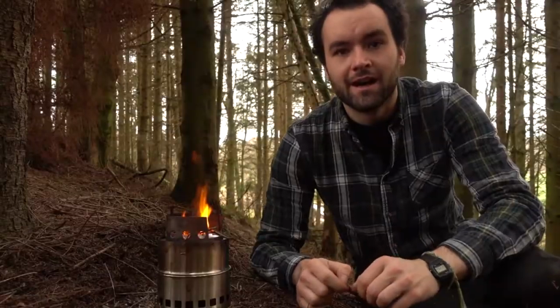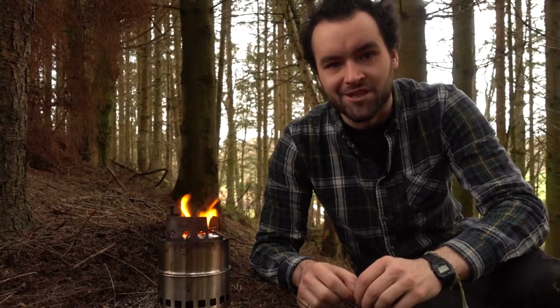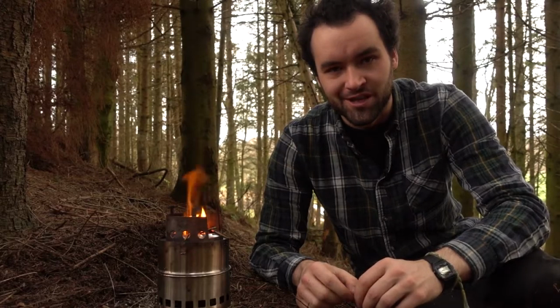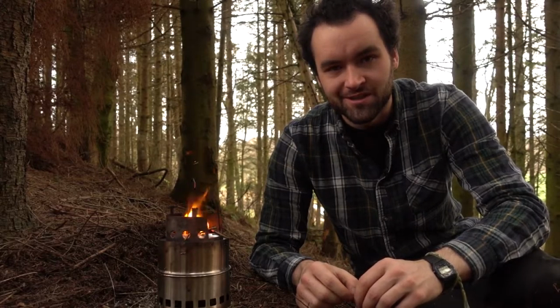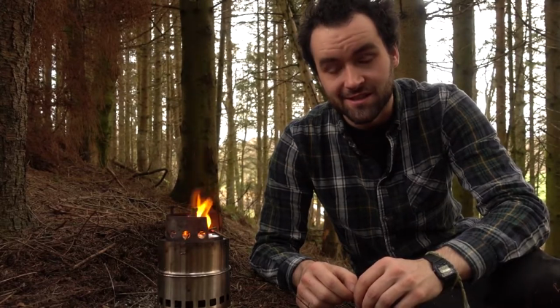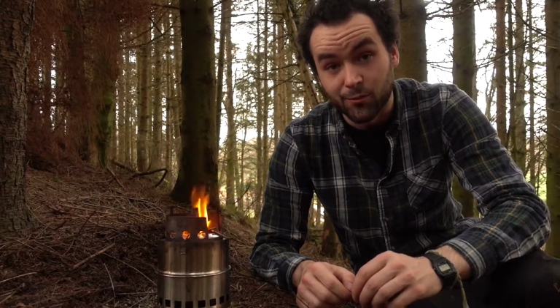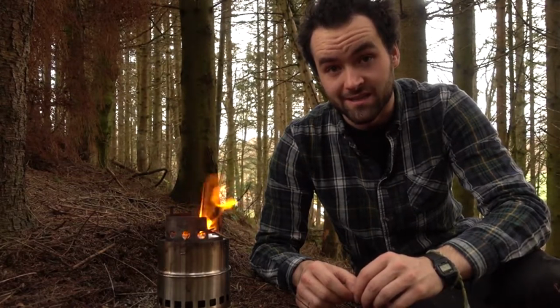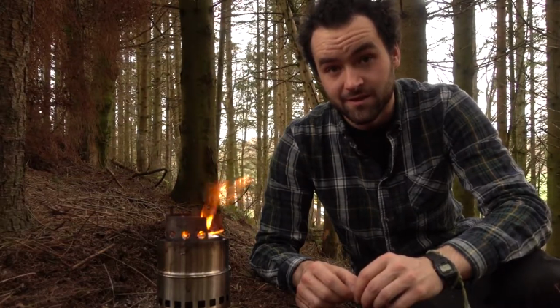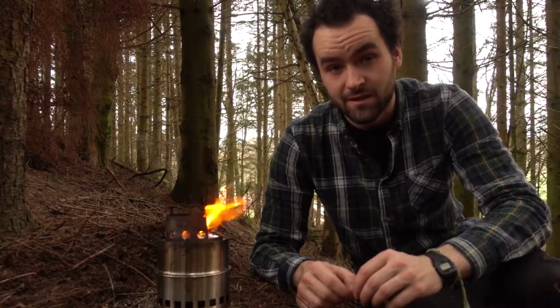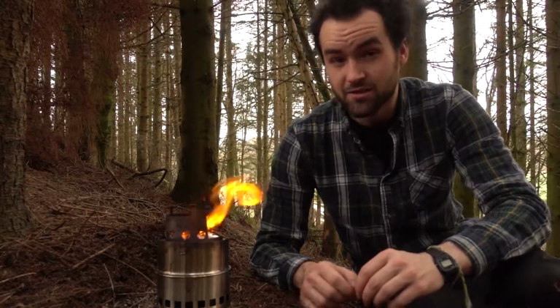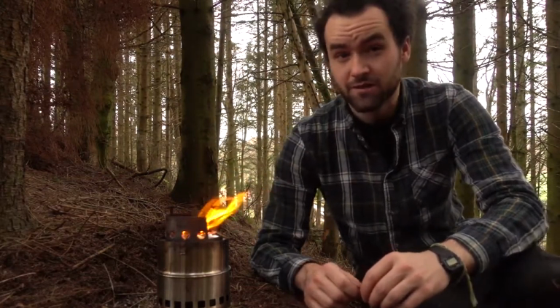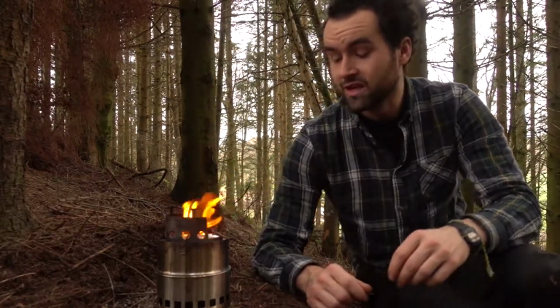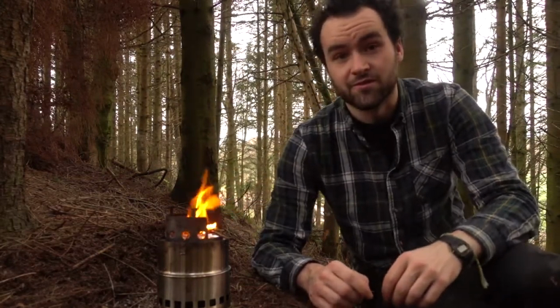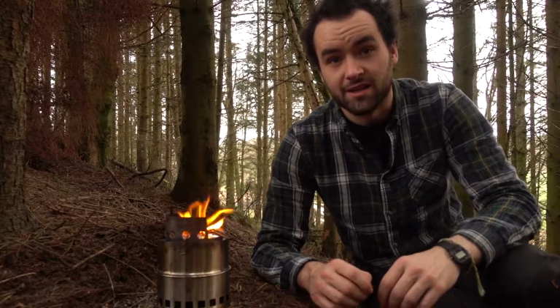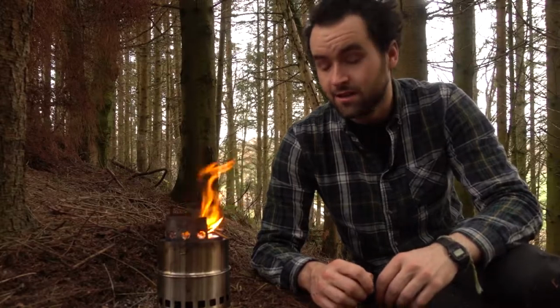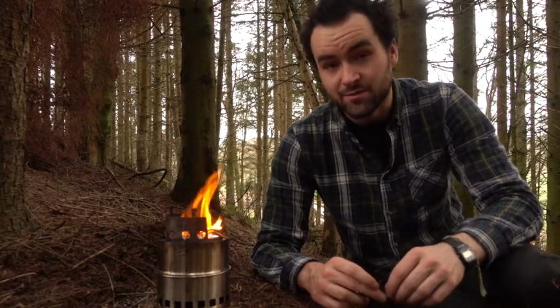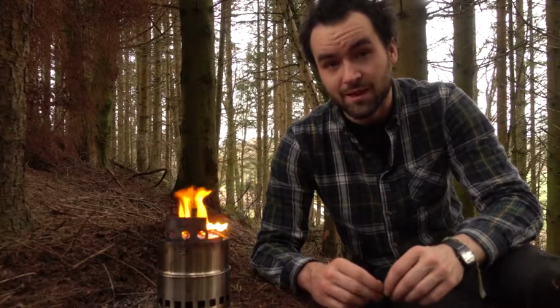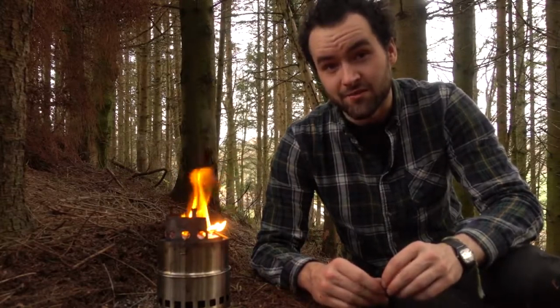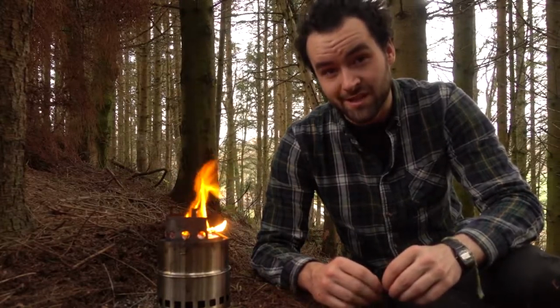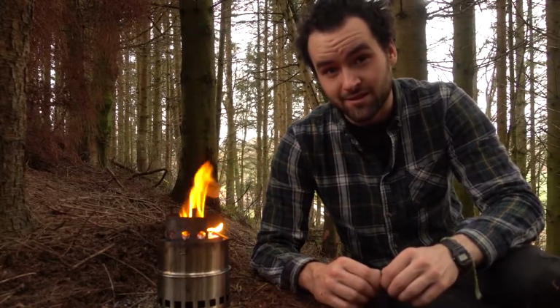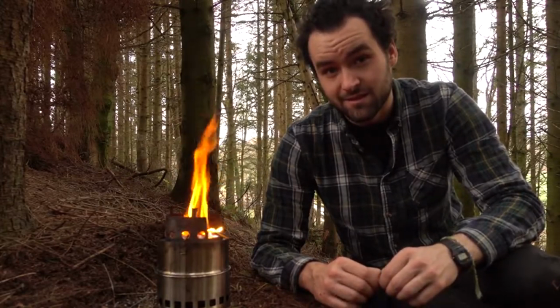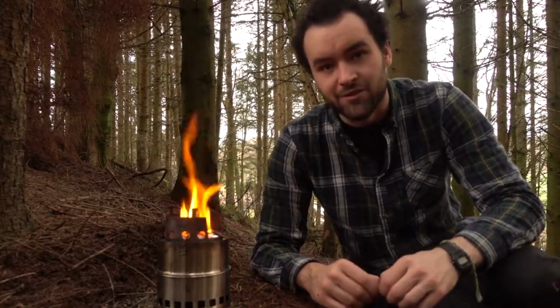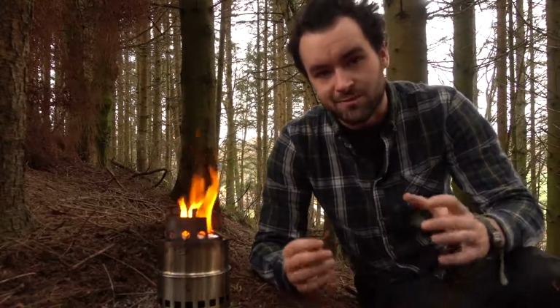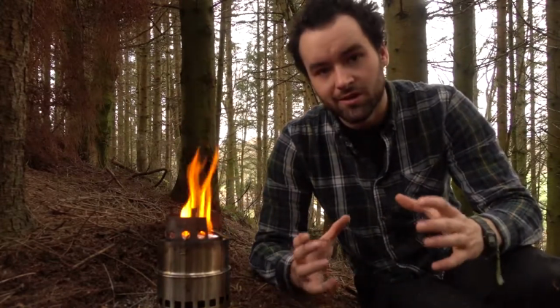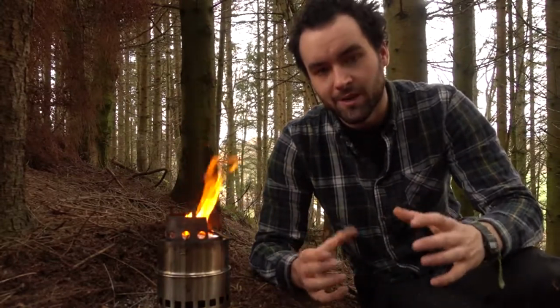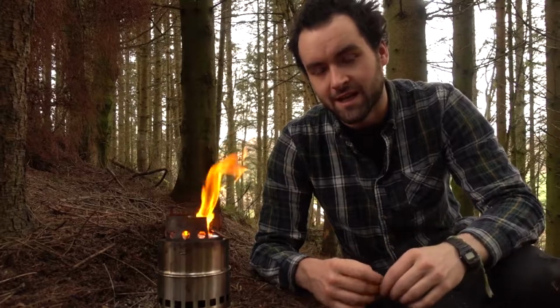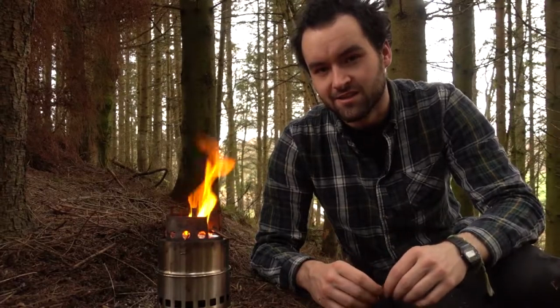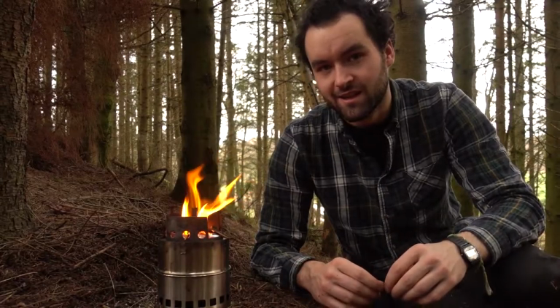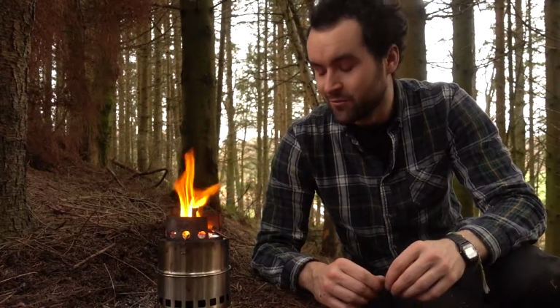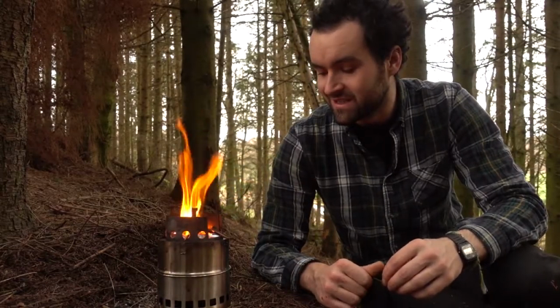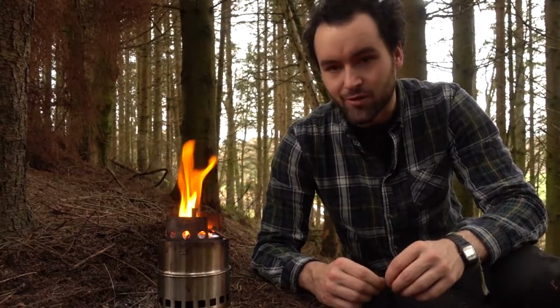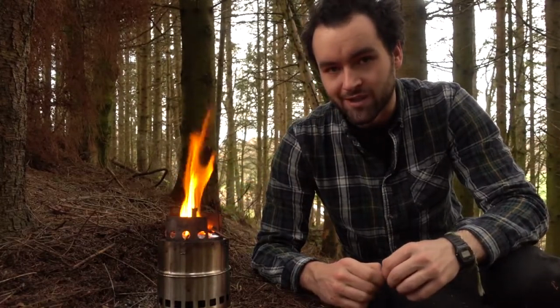Hi, I'm Scott from Shire Walks and today we're looking at wood gas stoves. There are loads of different wood gas stoves on the market, but this one I picked up for about £10, and for such a small compact package it really is quite incredible.